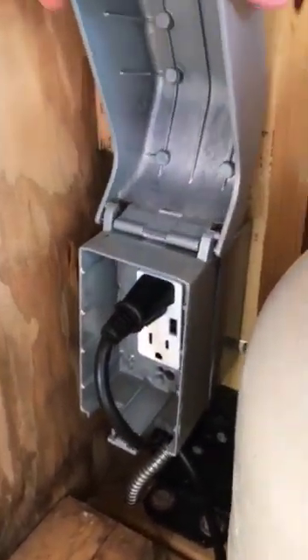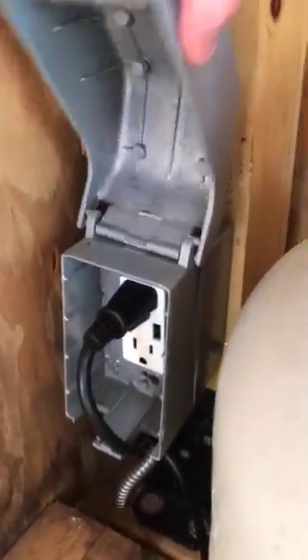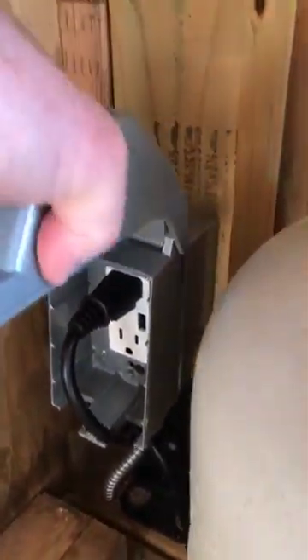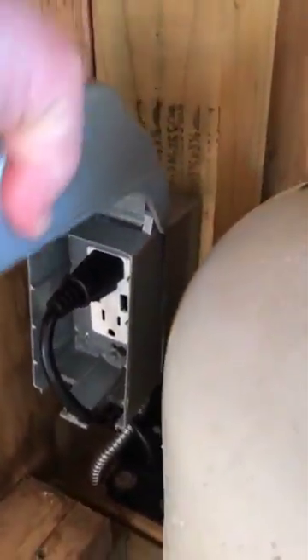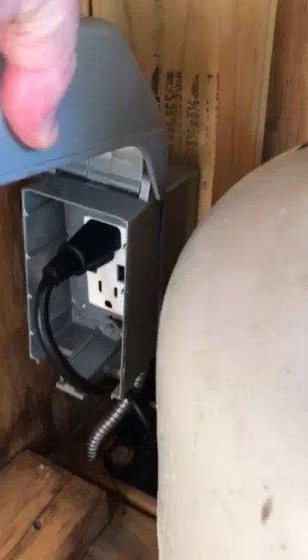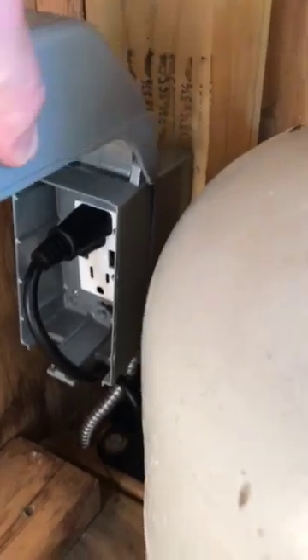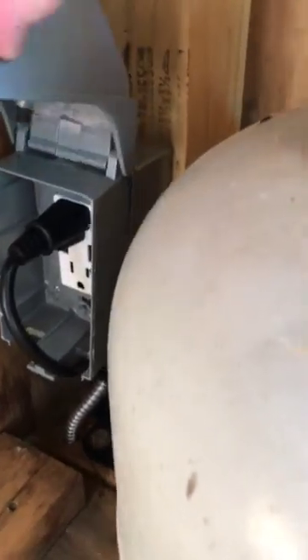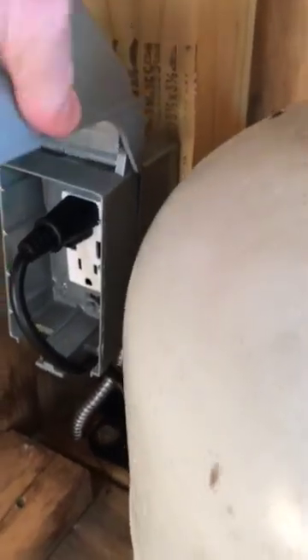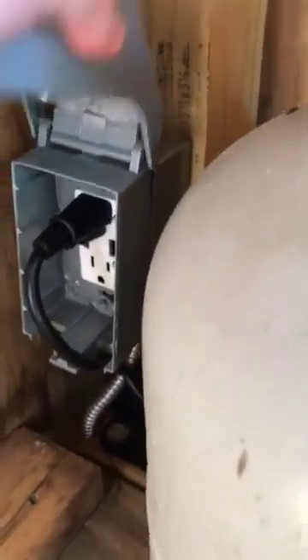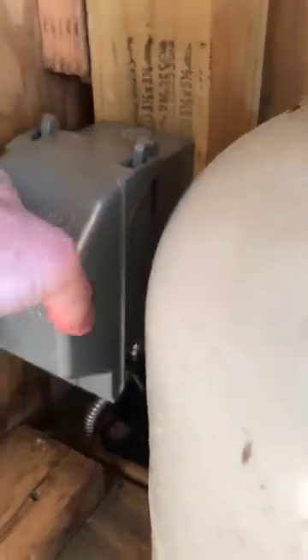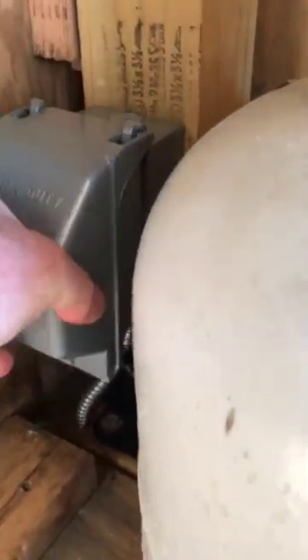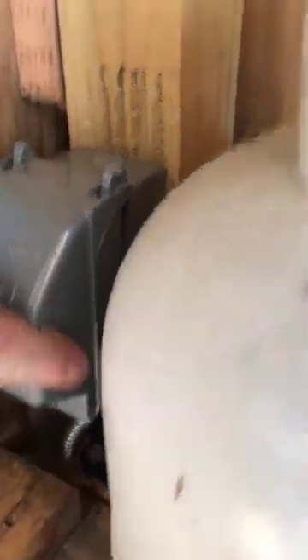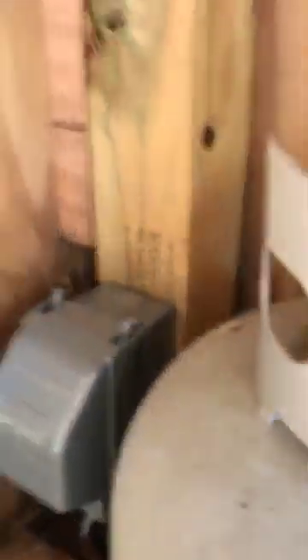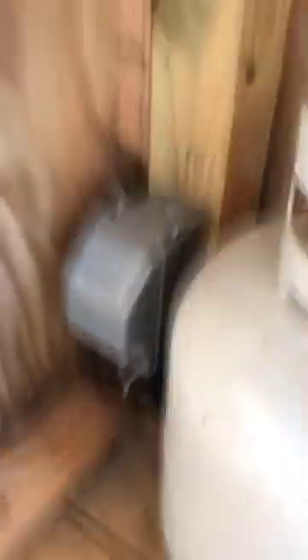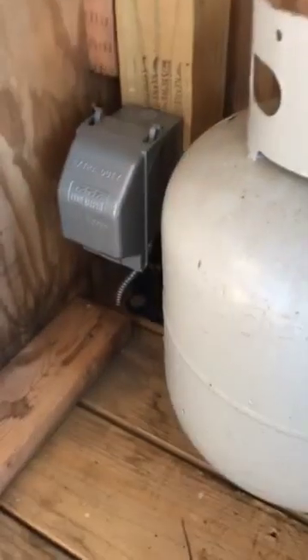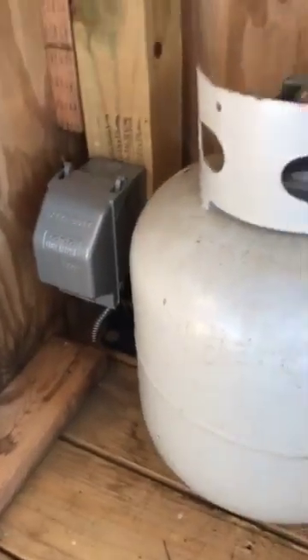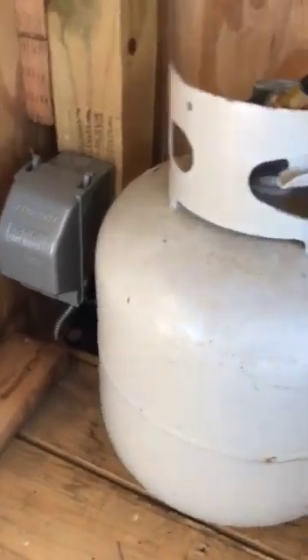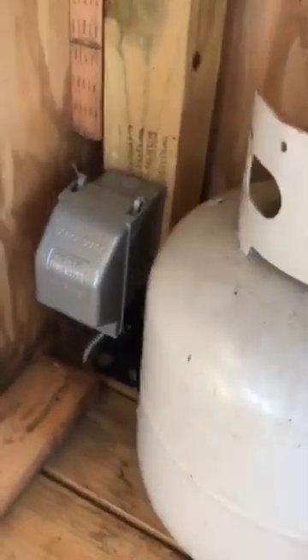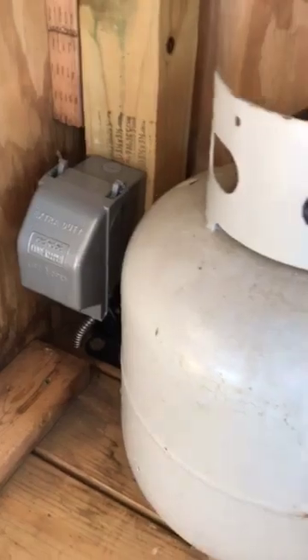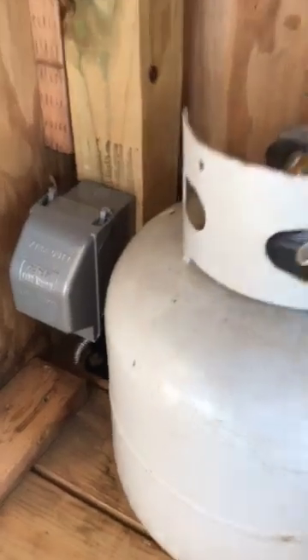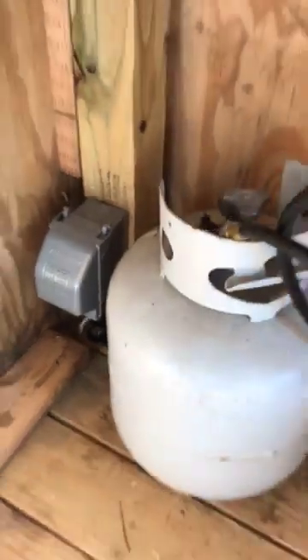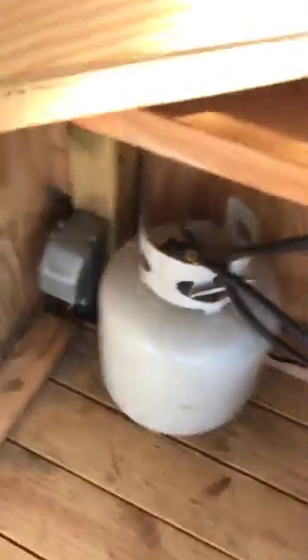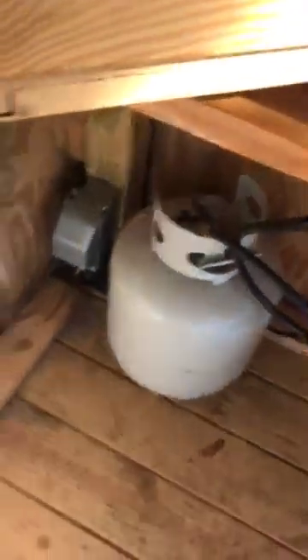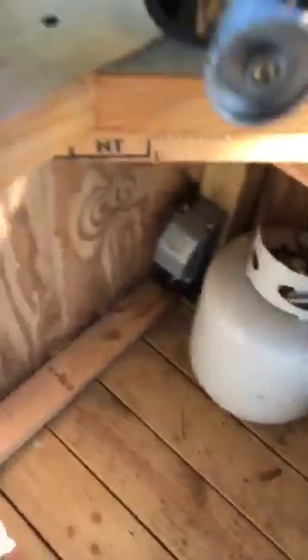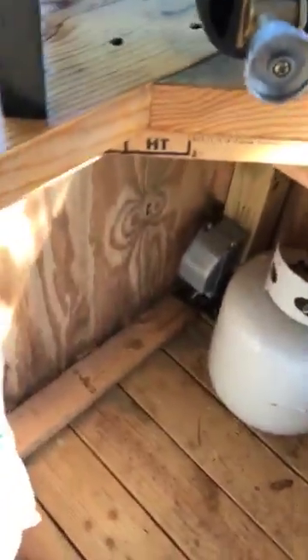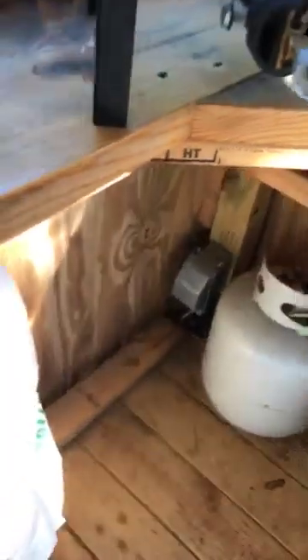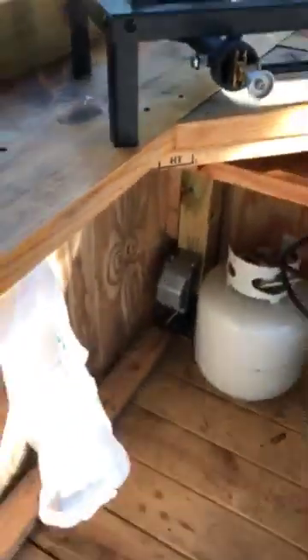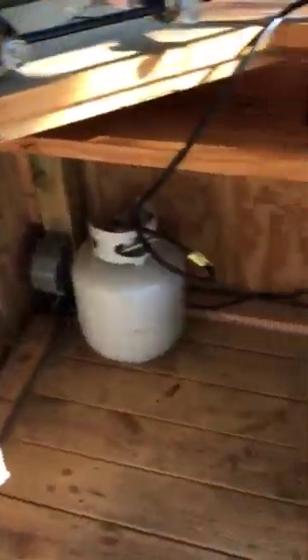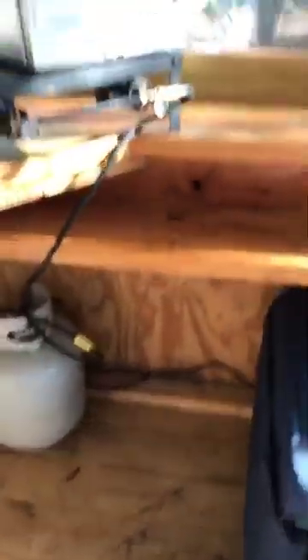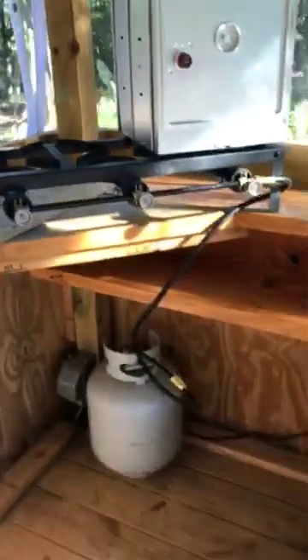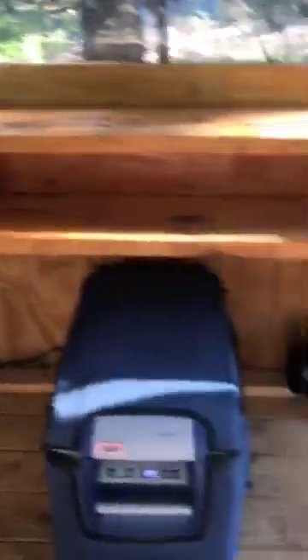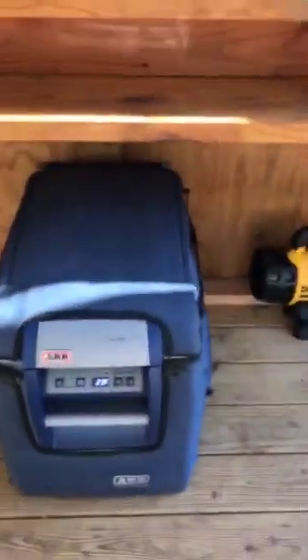I can run my TV, my satellite dish — watch football, races, baseball. I can plug two USB ports into that outlet to charge phones. It's been a great setup.